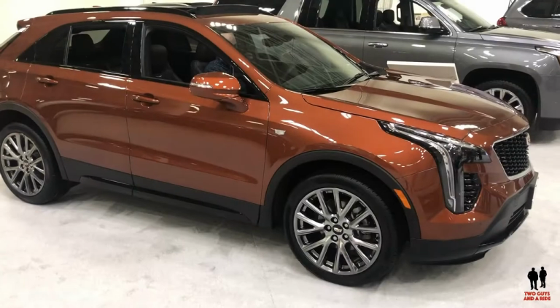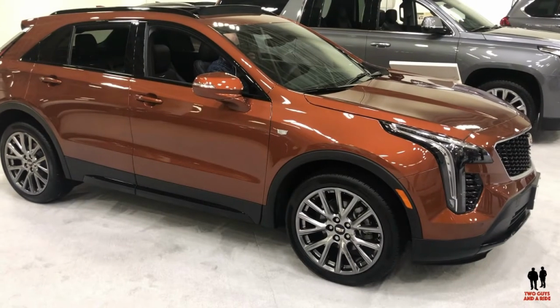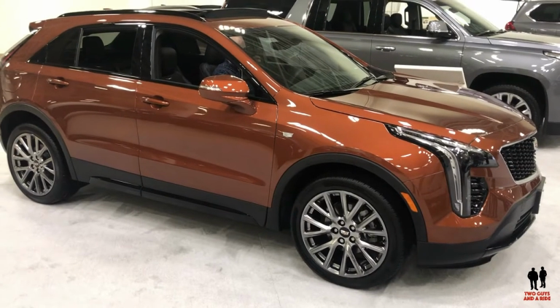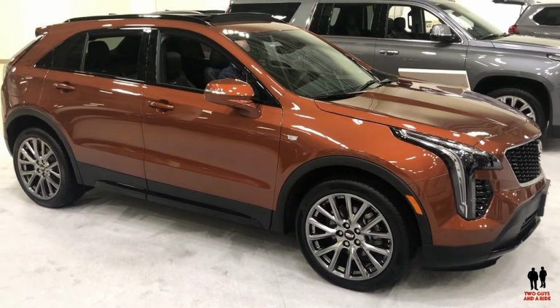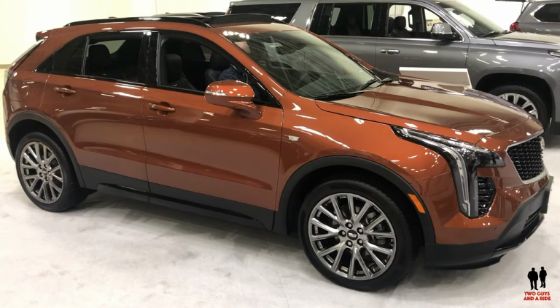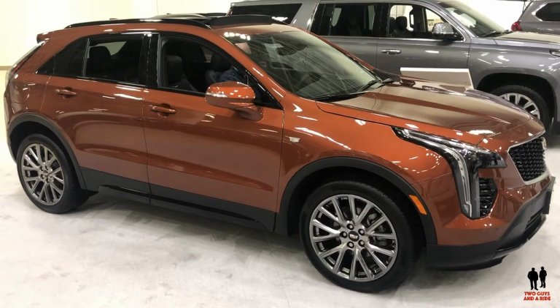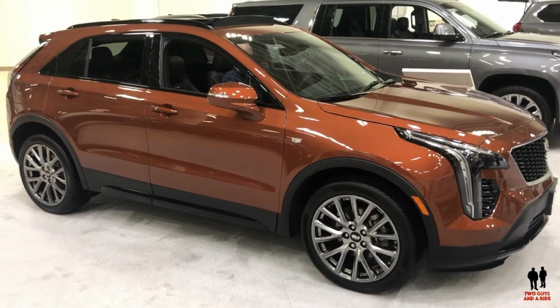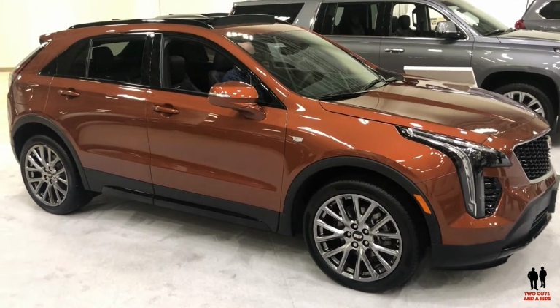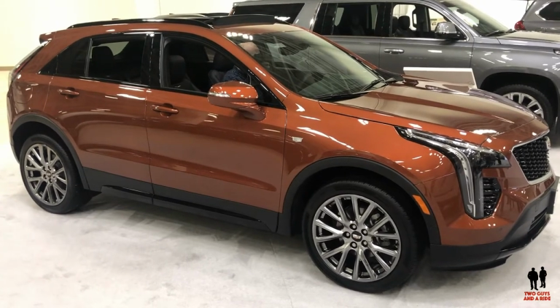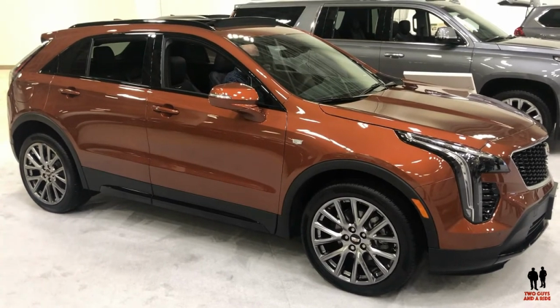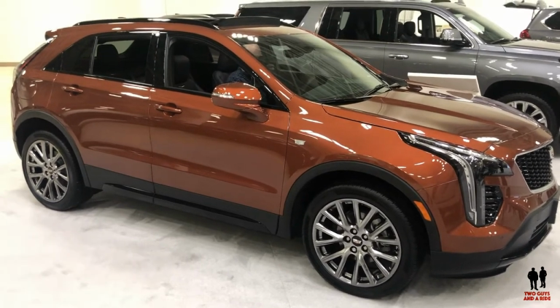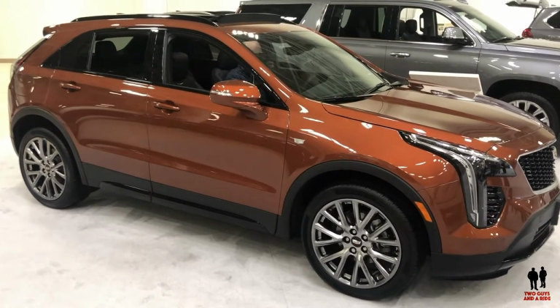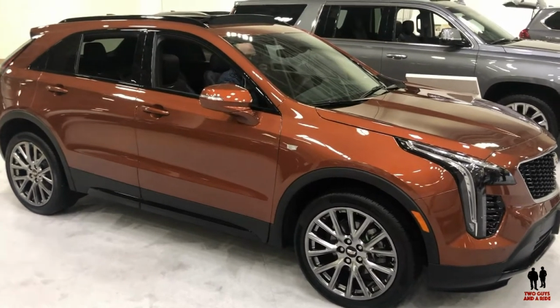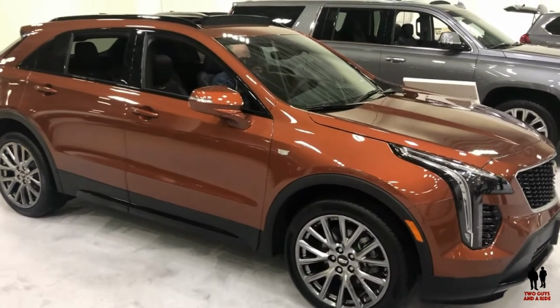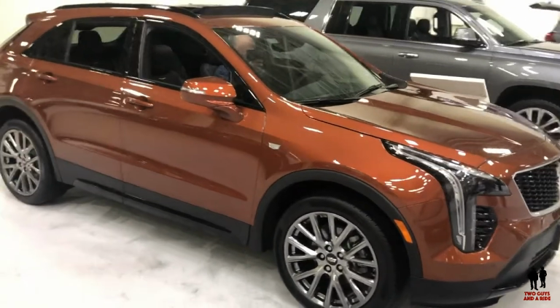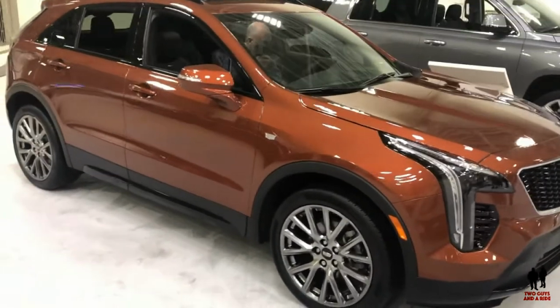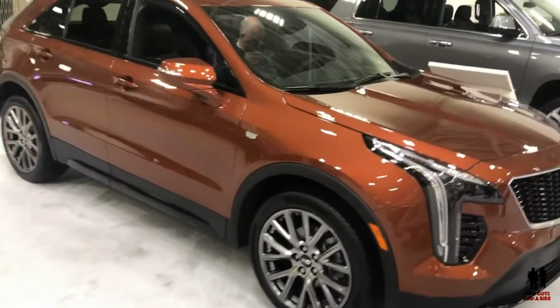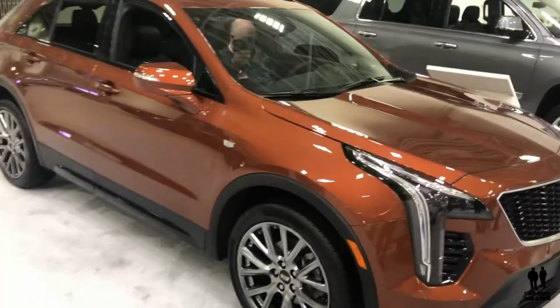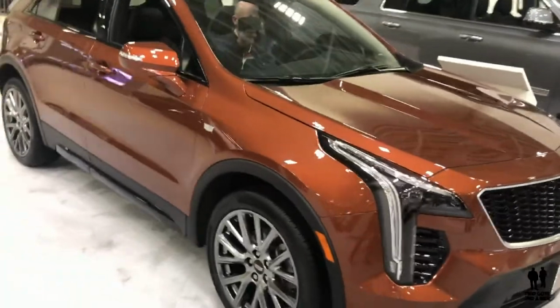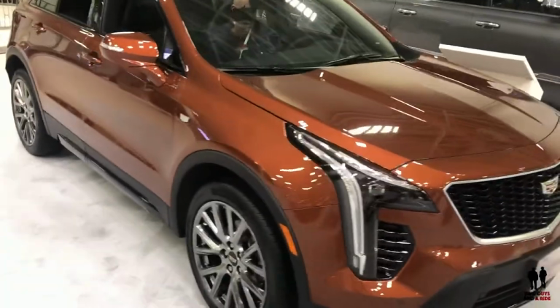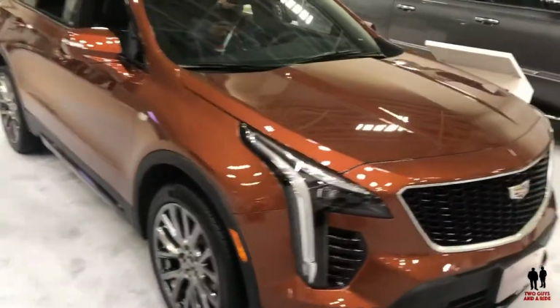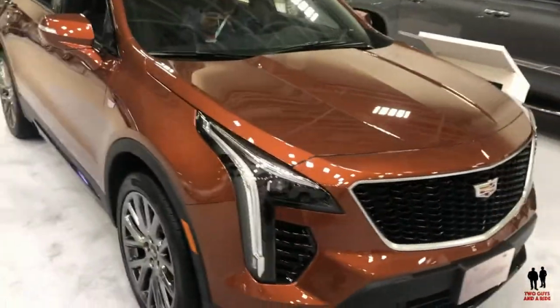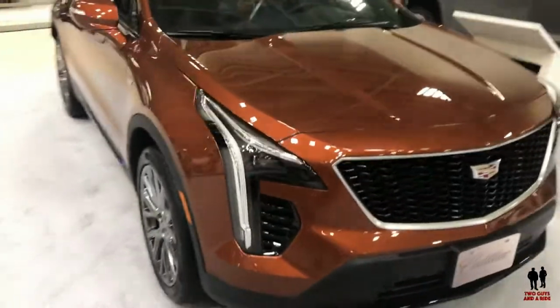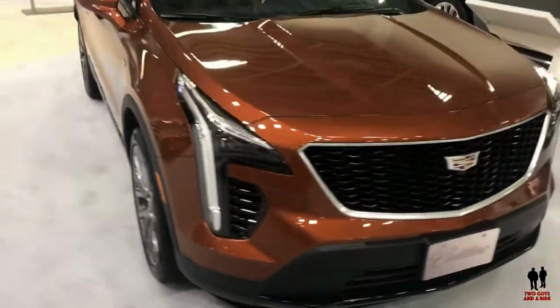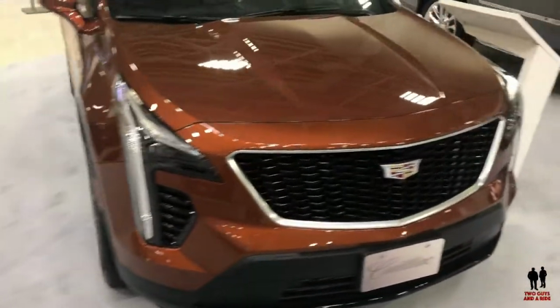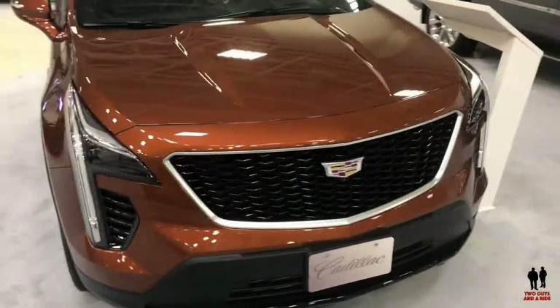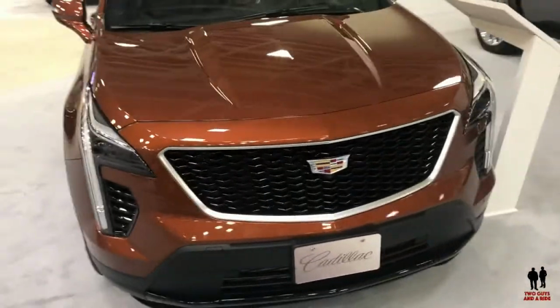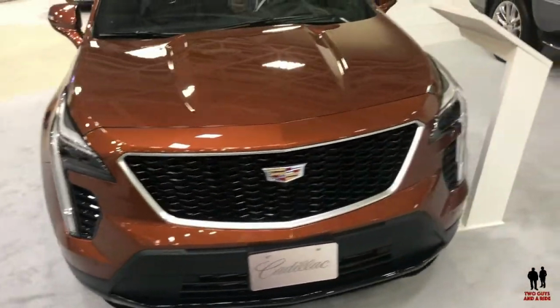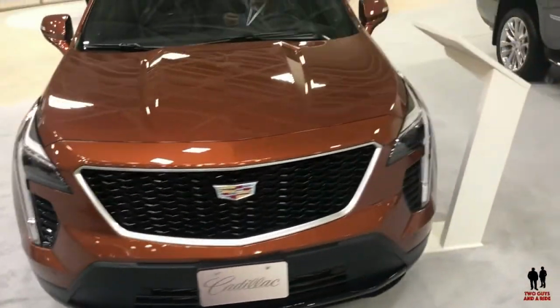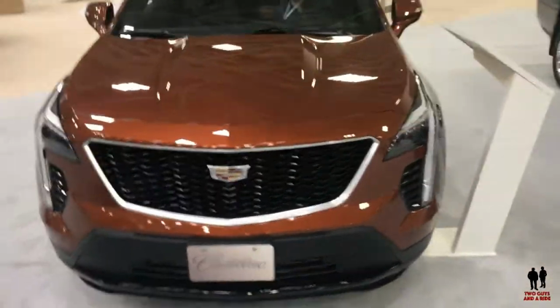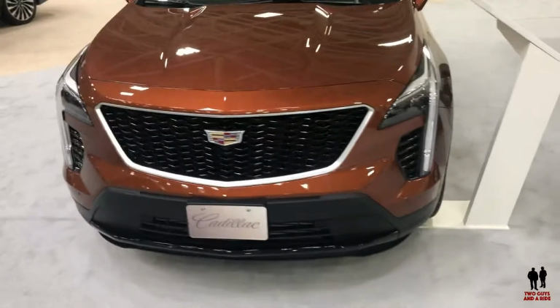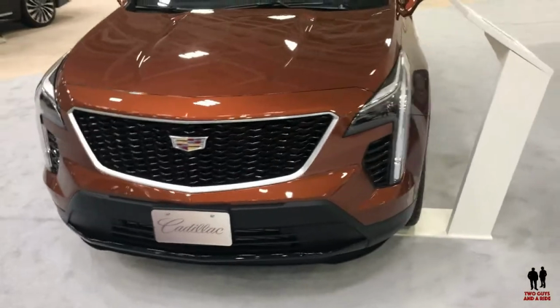This is the 2019 Cadillac XT4. It is Cadillac's entry level in both price and size SUV. There are three trim levels to this vehicle.